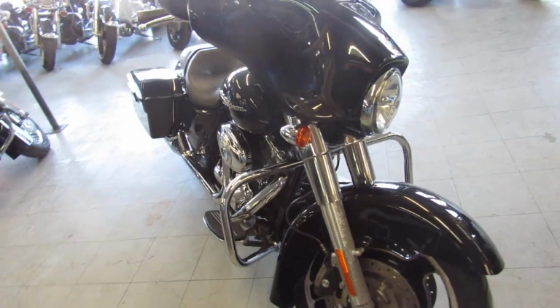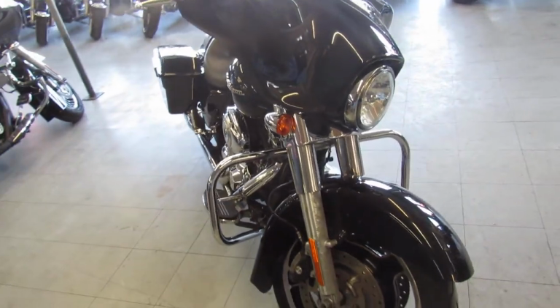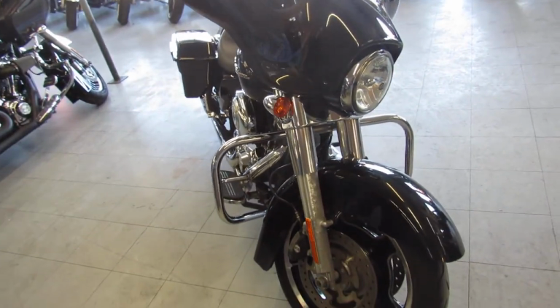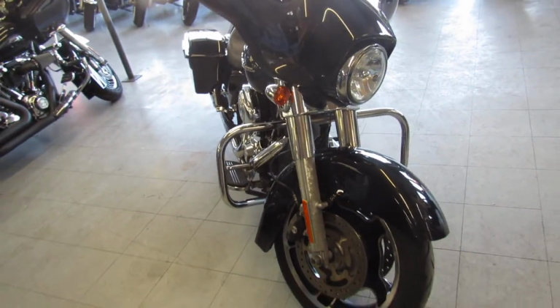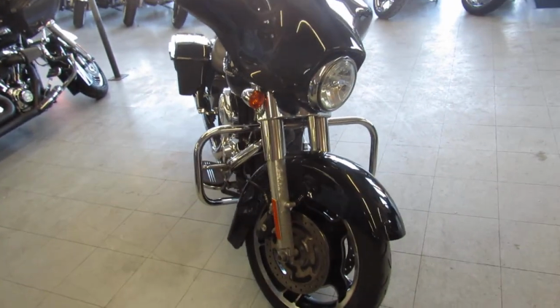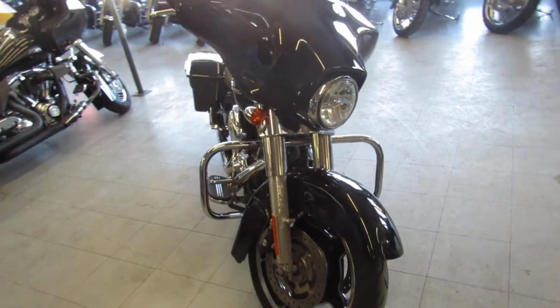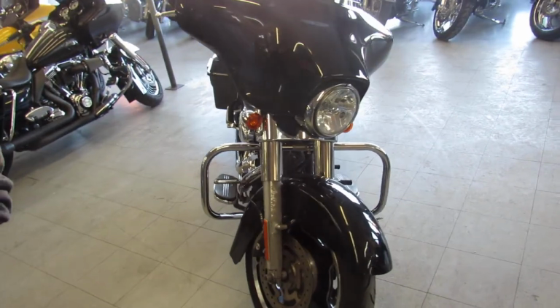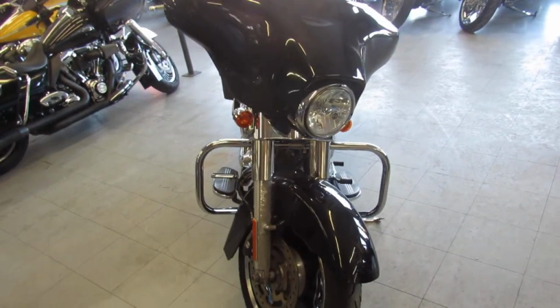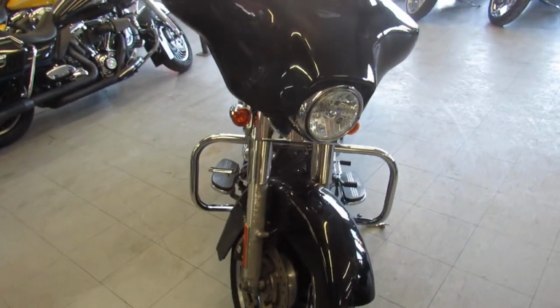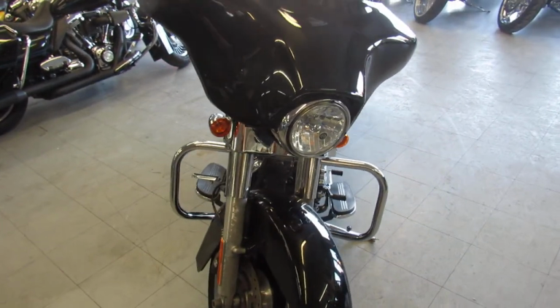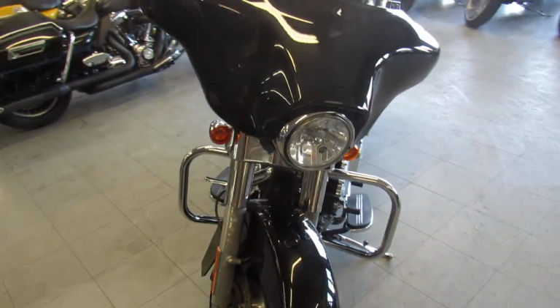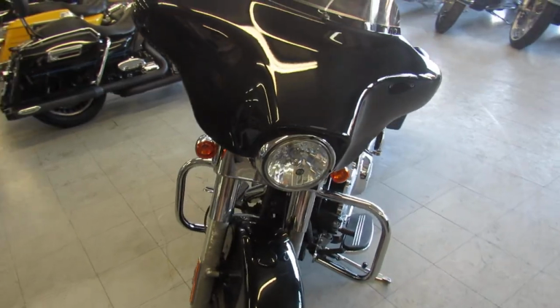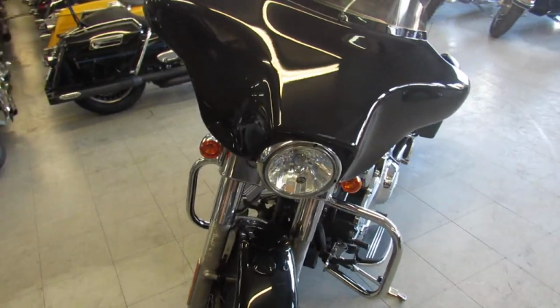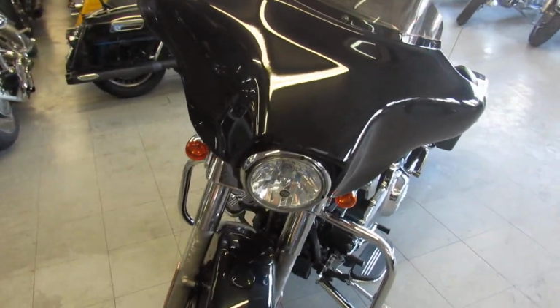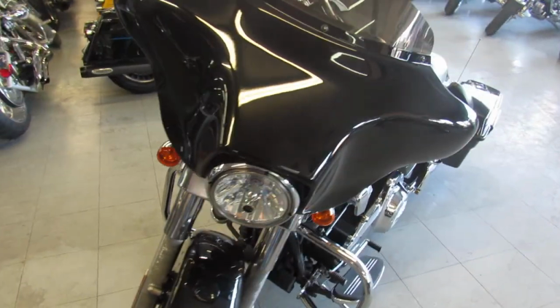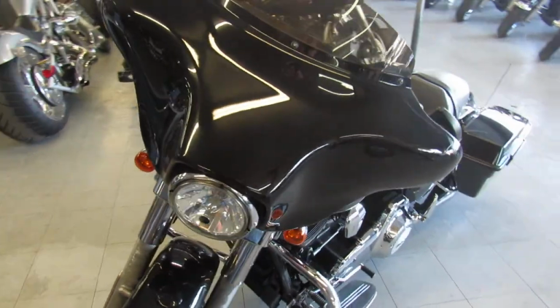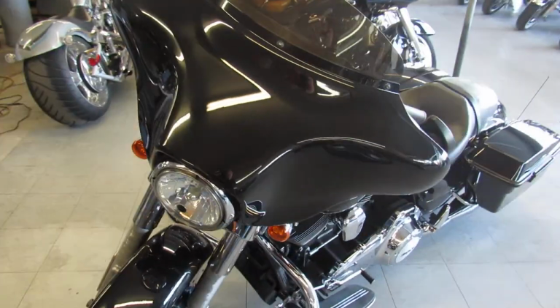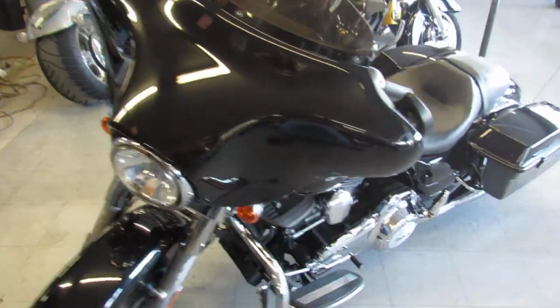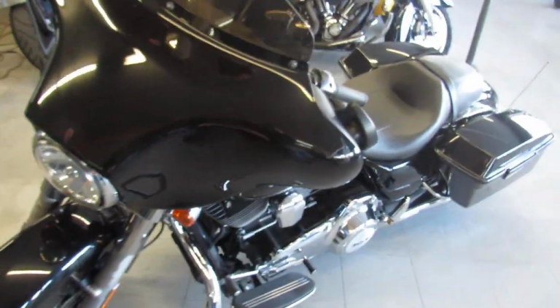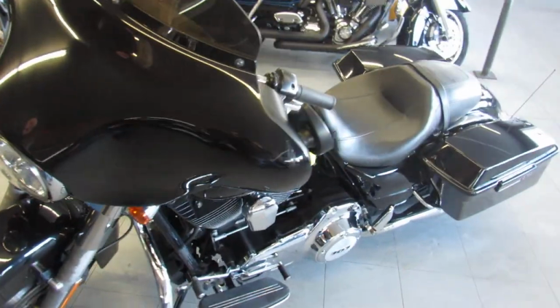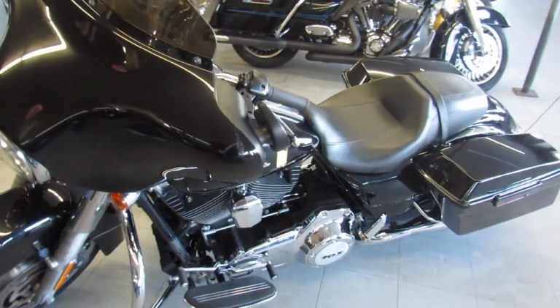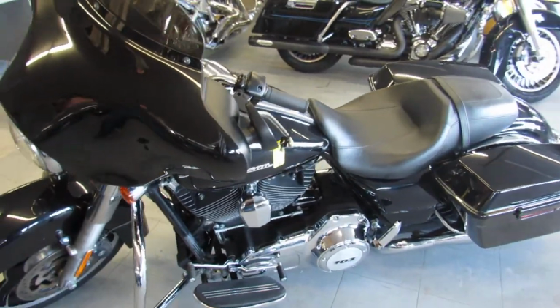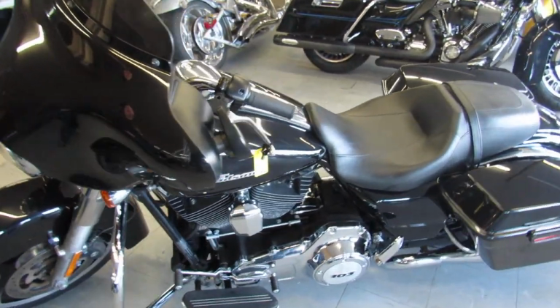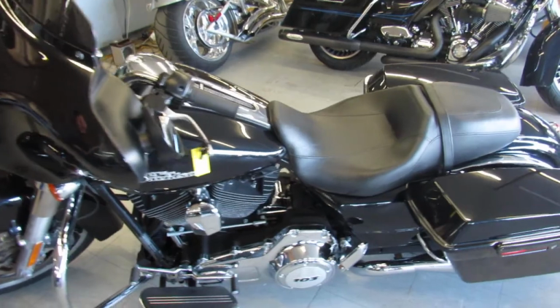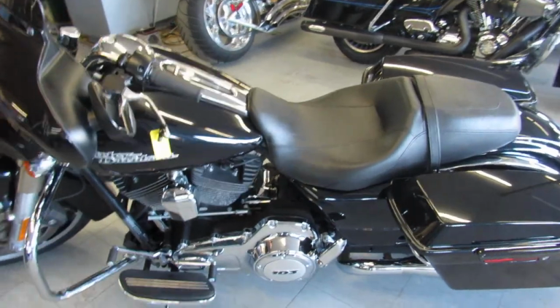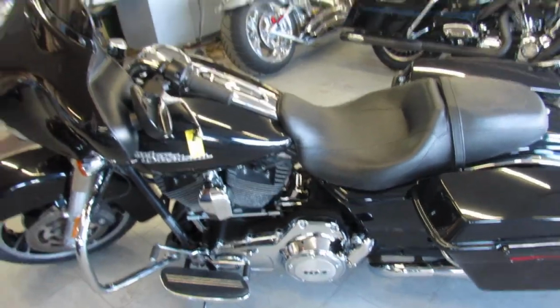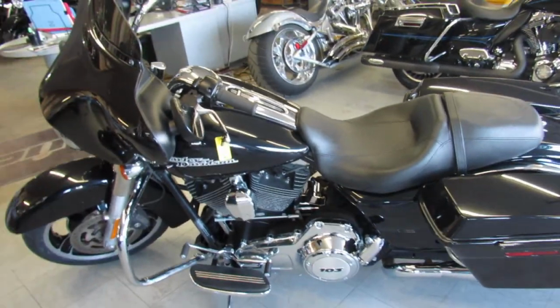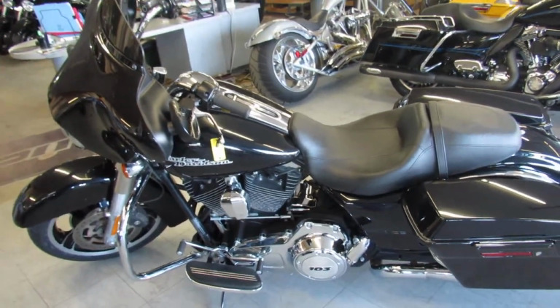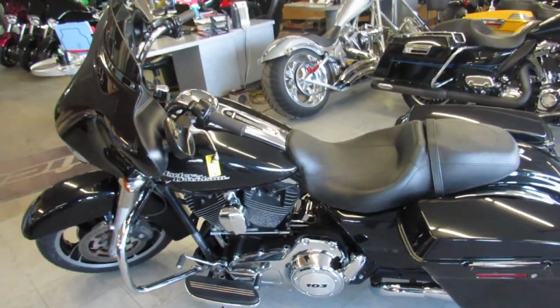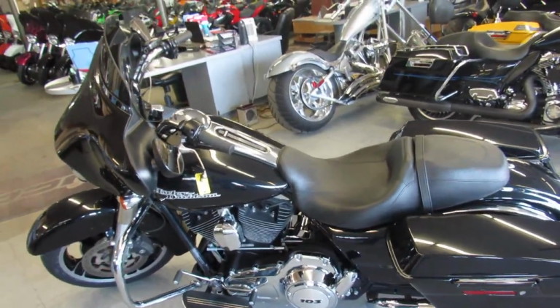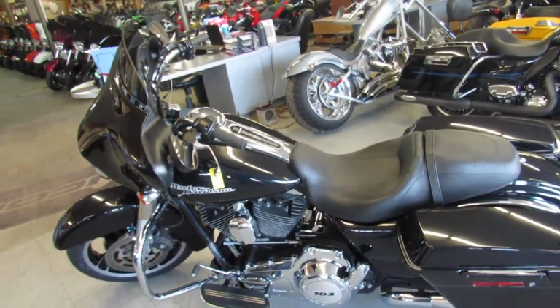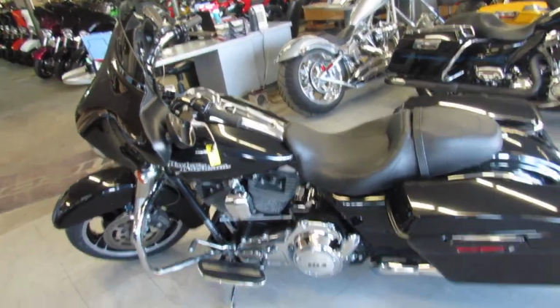Guaranteed financing, out-of-state financing available. We can assist with shipping nationwide. We offer leasing programs and layaway on all of our bikes. And remember, trades are always welcome here at Approval Power Sports. Call today and you can ride today.